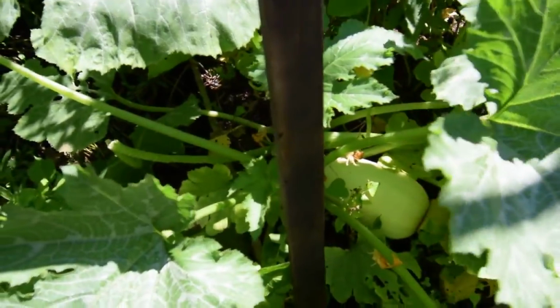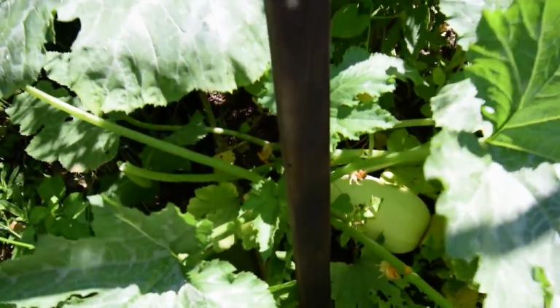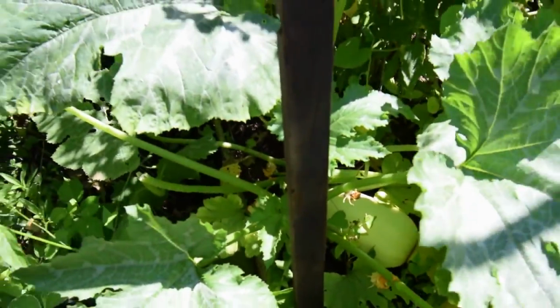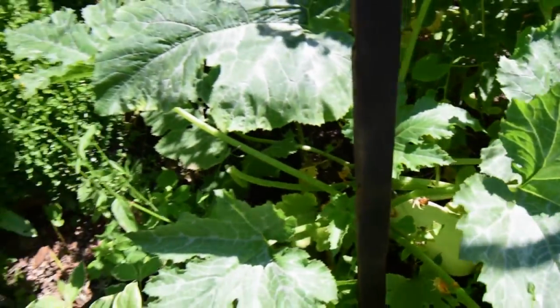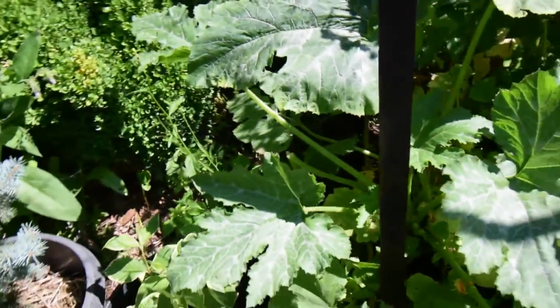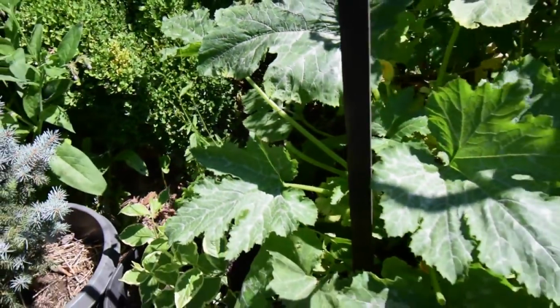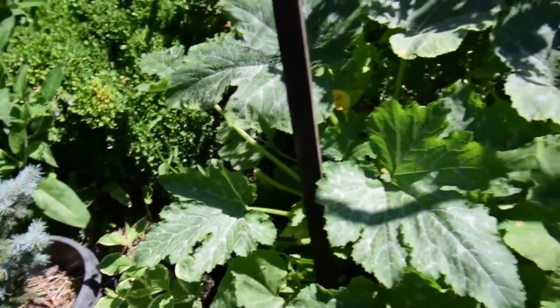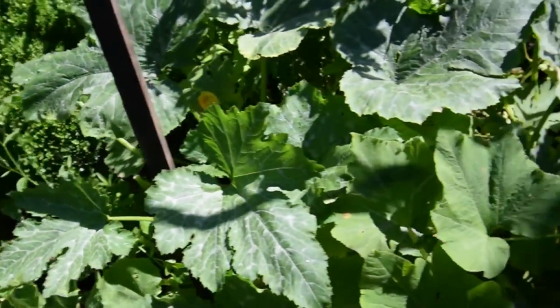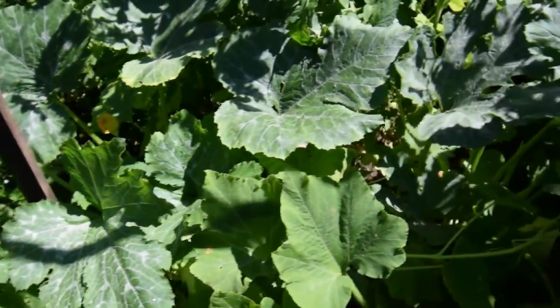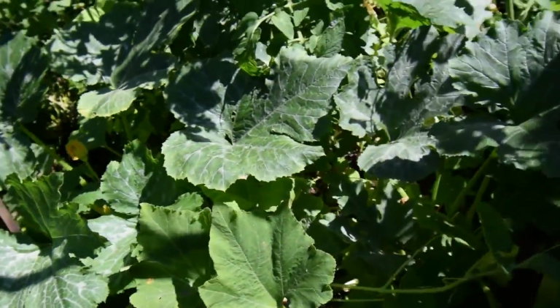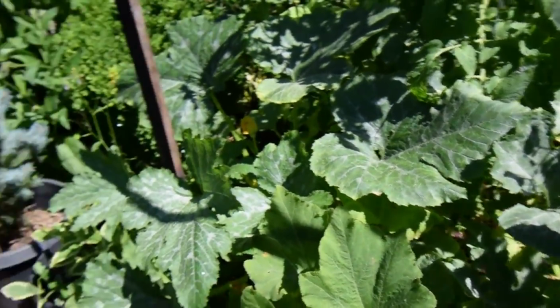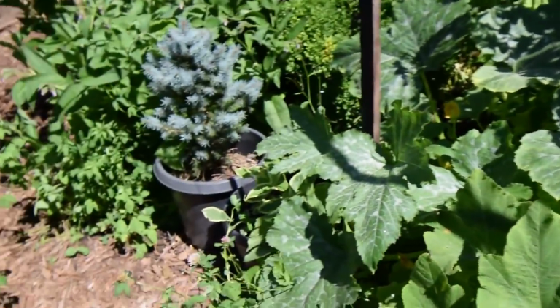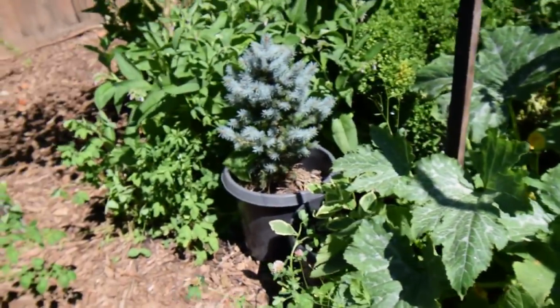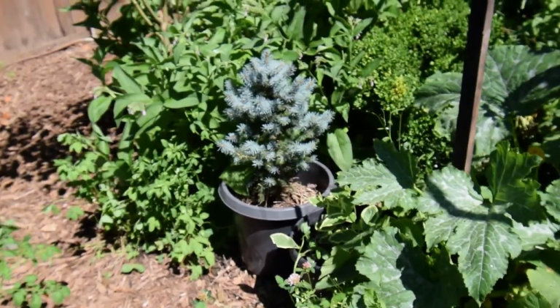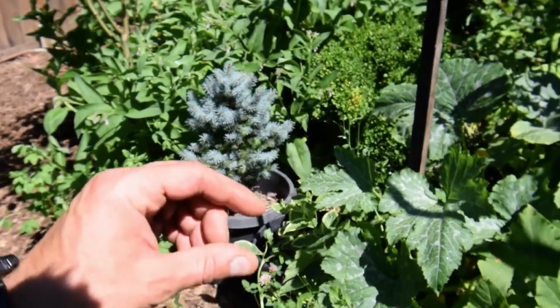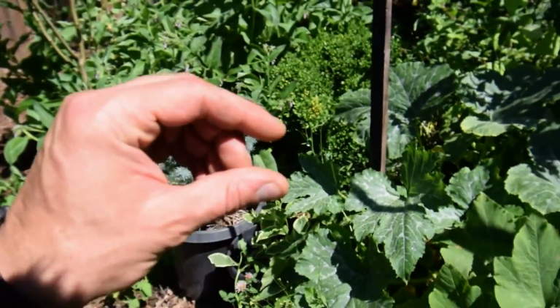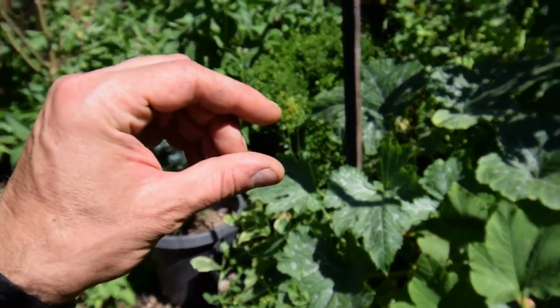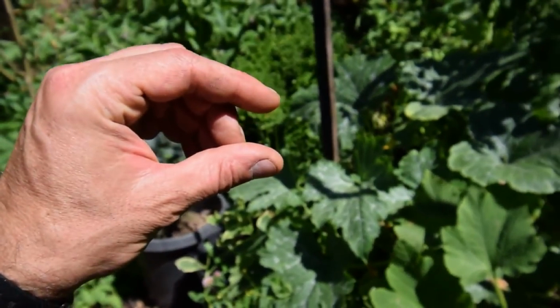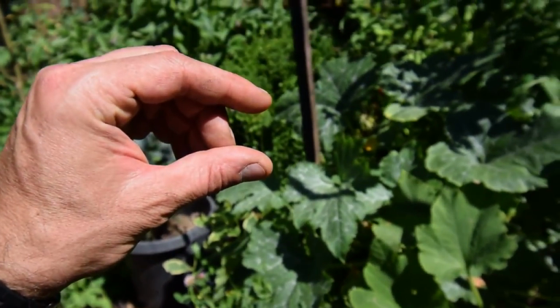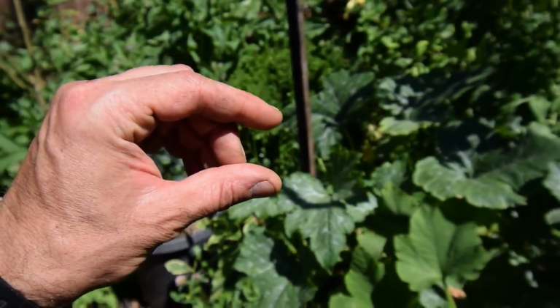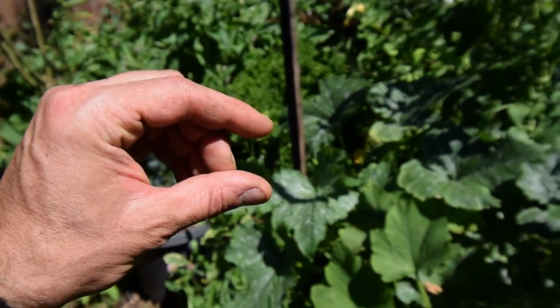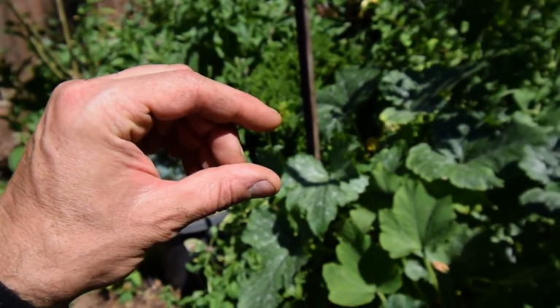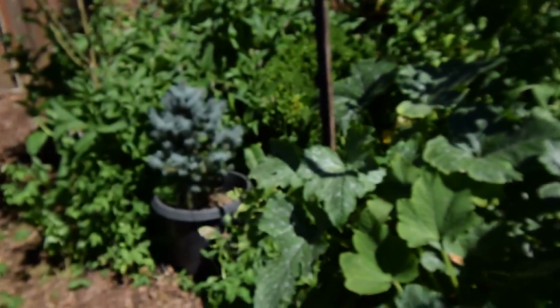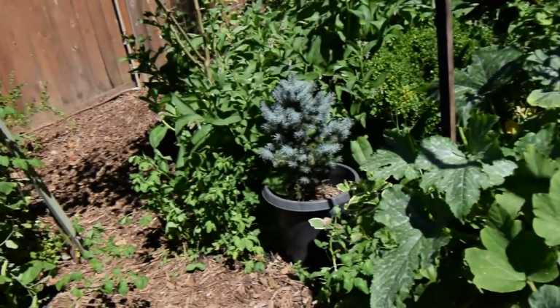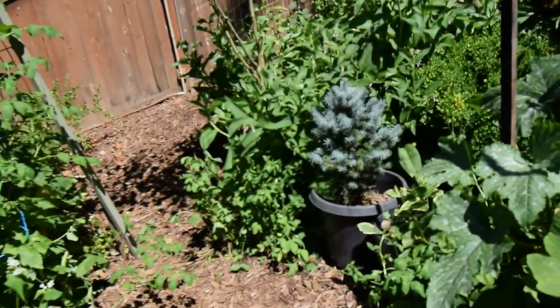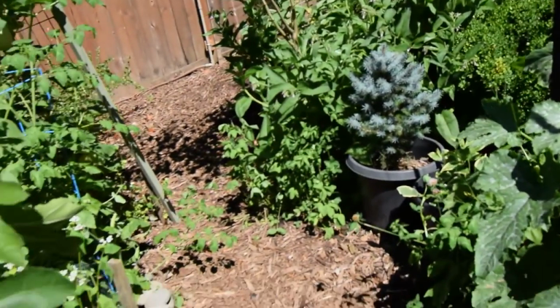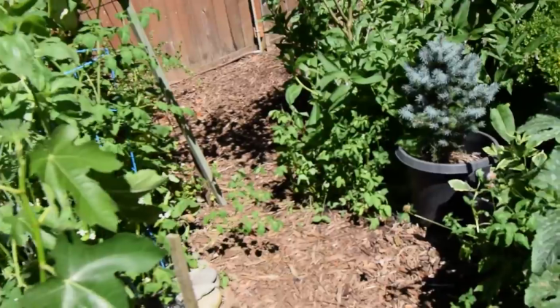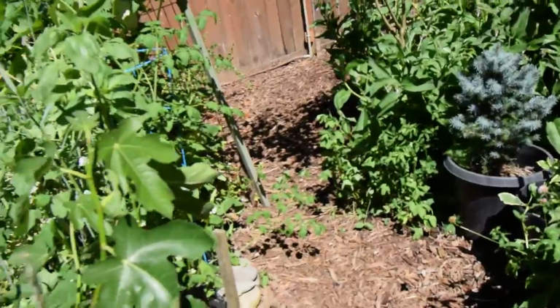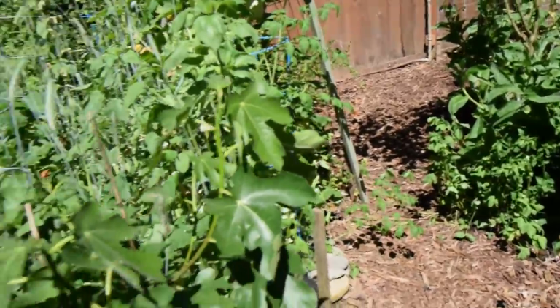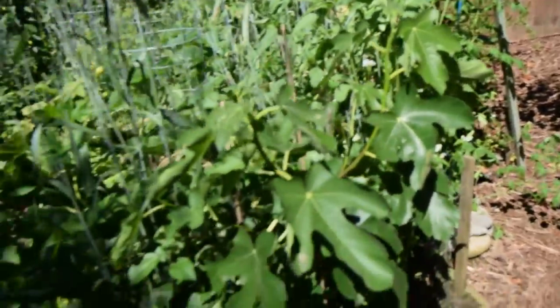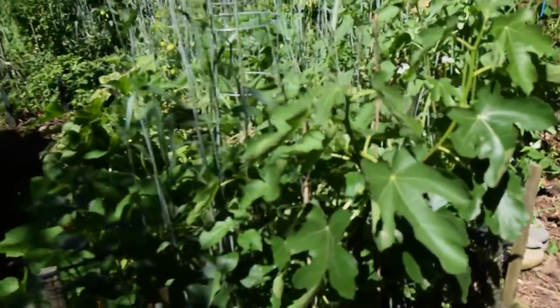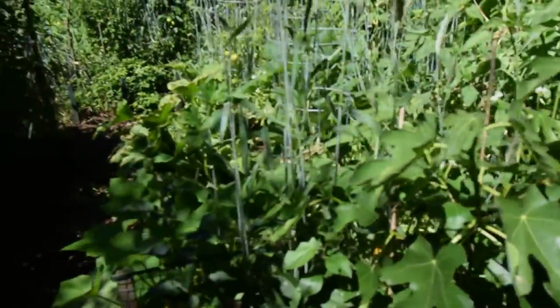Looks like we're going to have some barbecued gray griller patties. Basically just take those and slice them about three-quarters of an inch thick, then put some blackened seasoning on there. That stuff's really good.